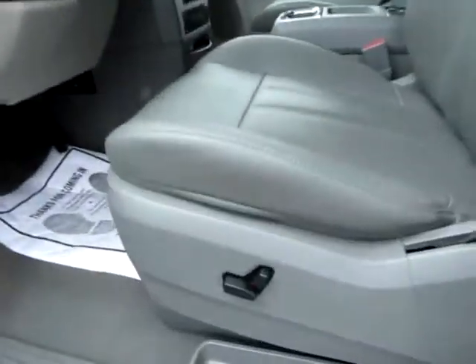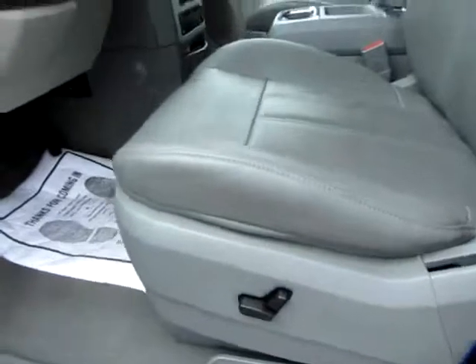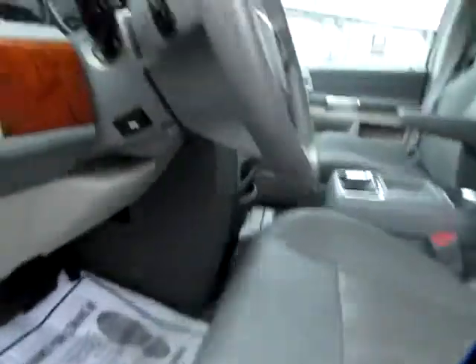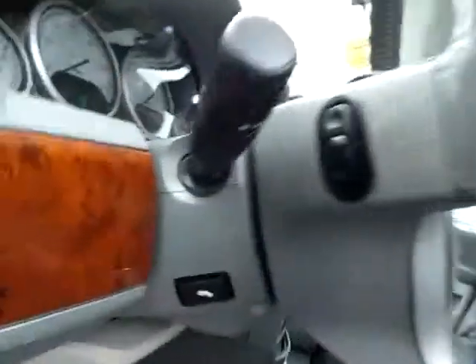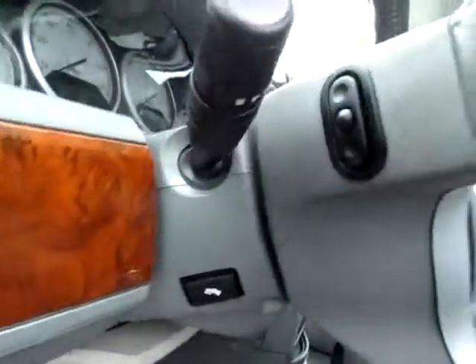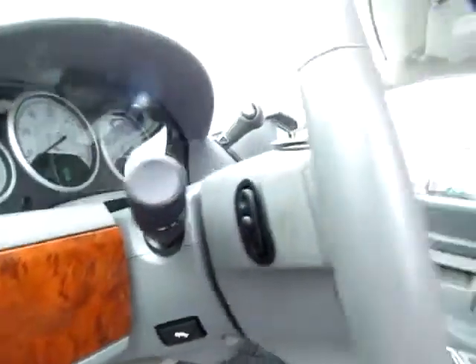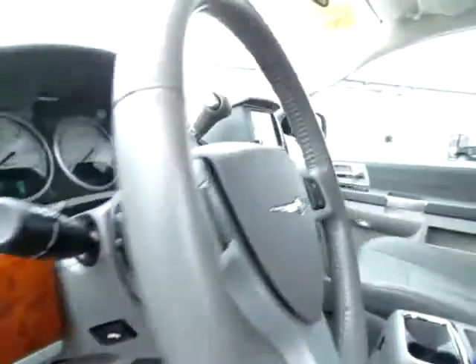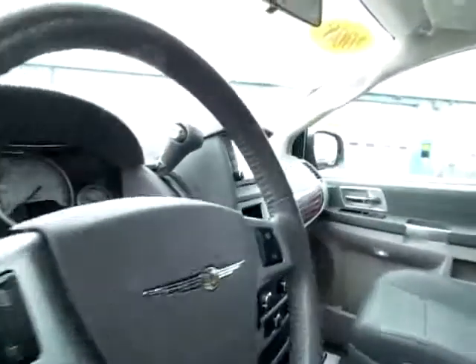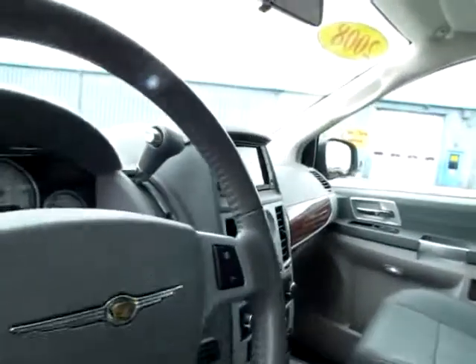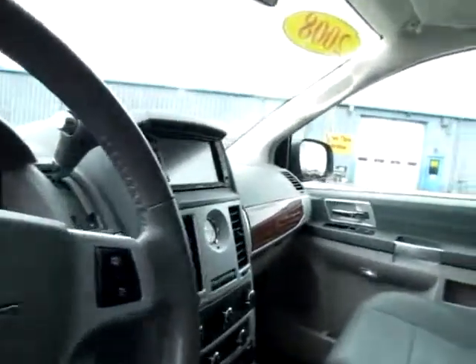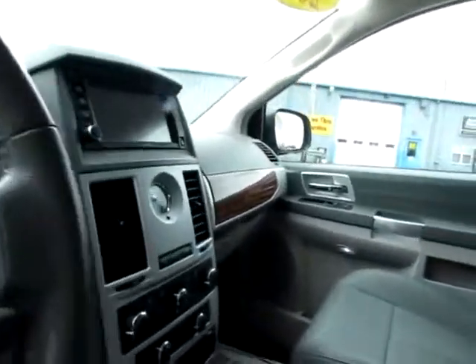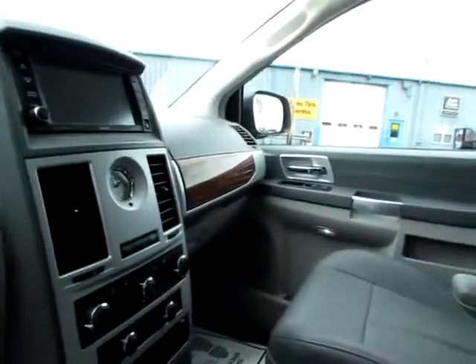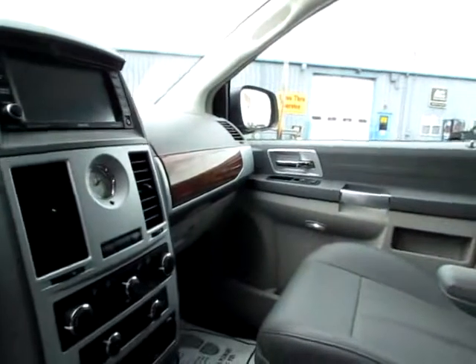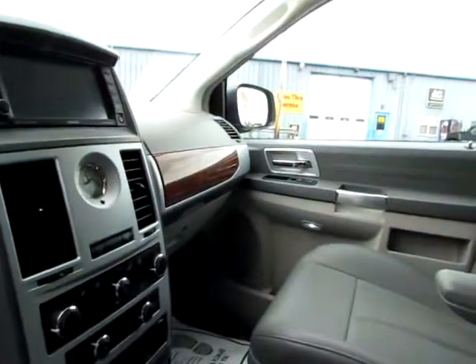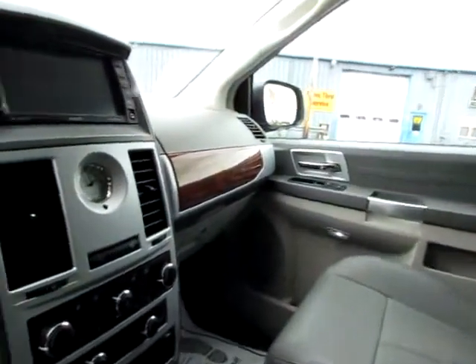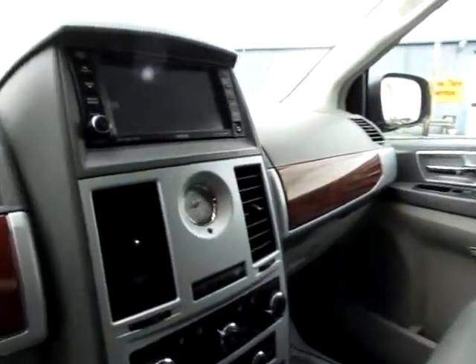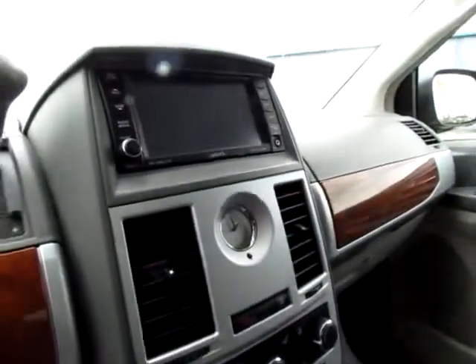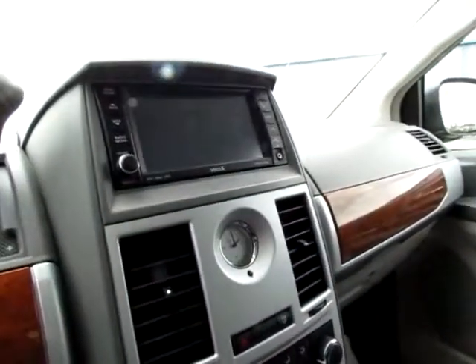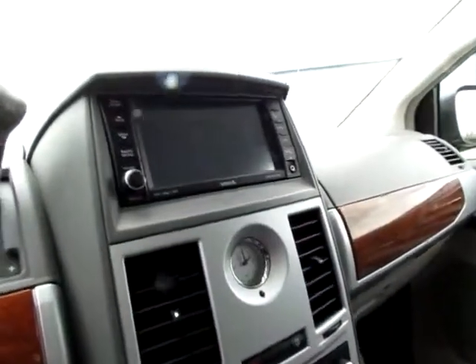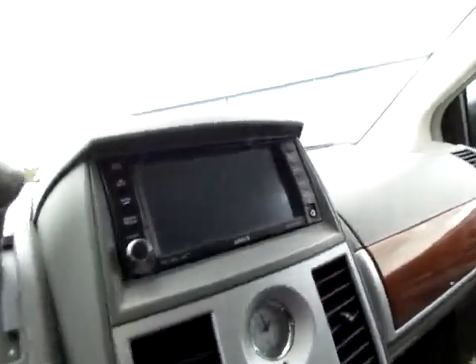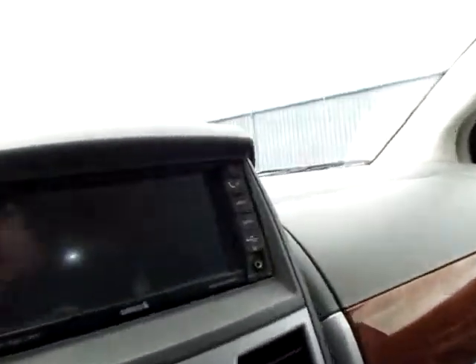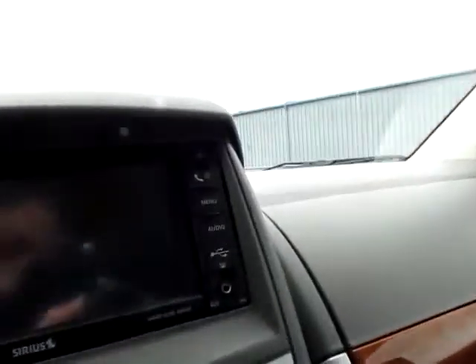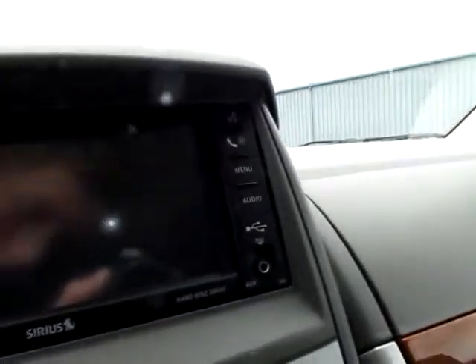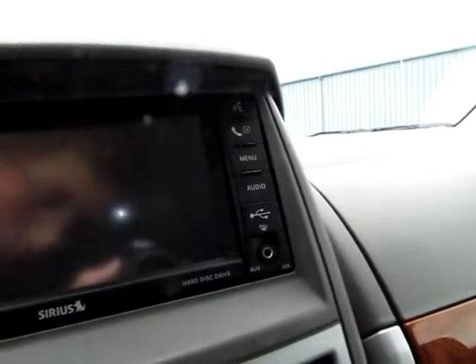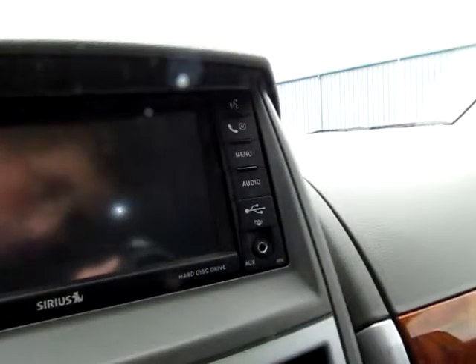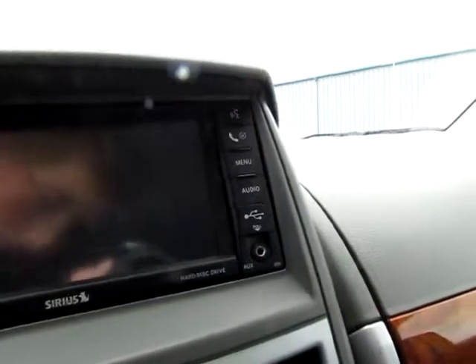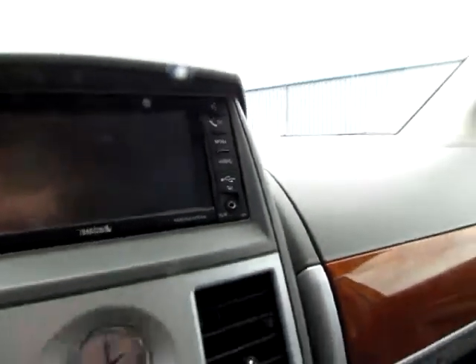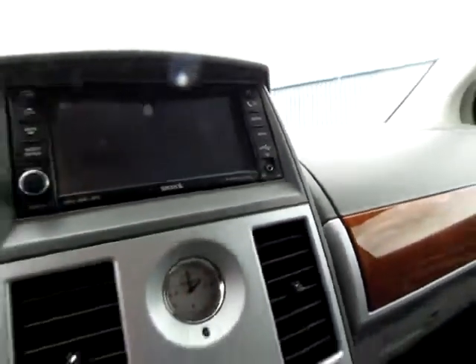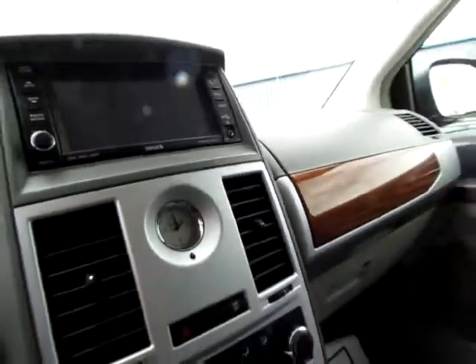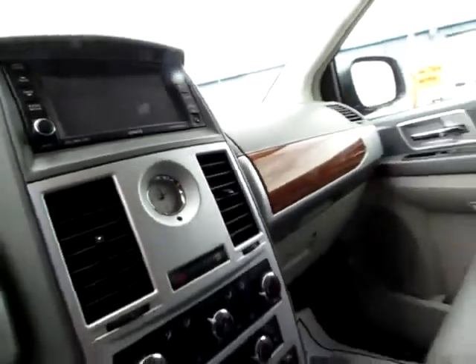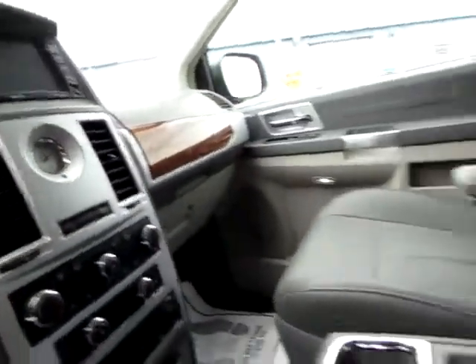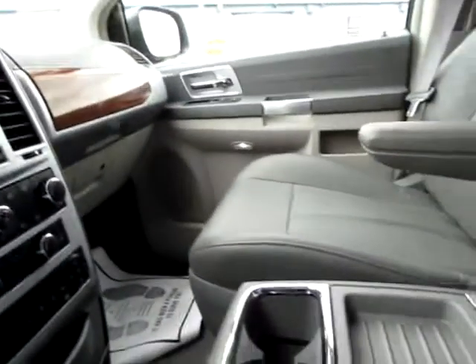Power seats, power pedals, media controls on both sides of the steering wheel. And don't miss the audio input jack and the USB port — great on connectivity.